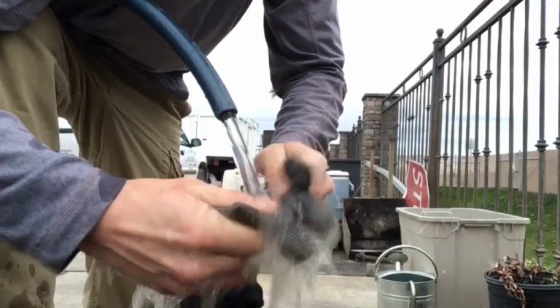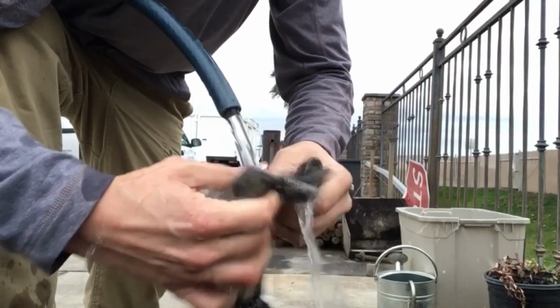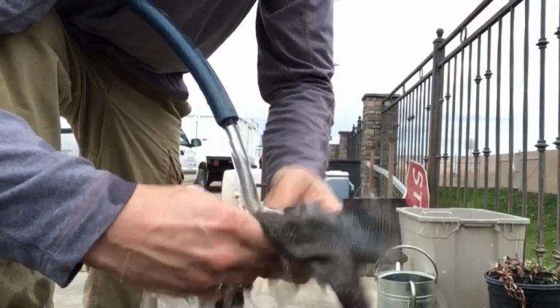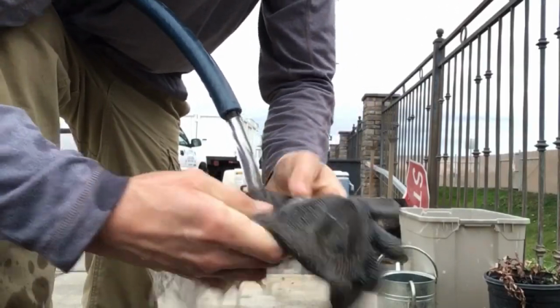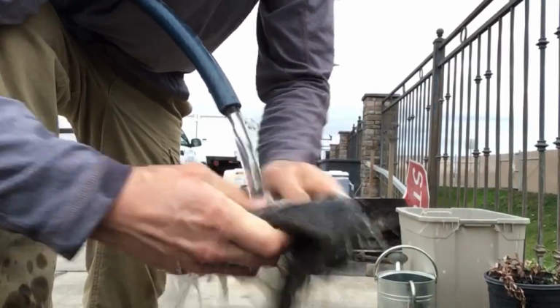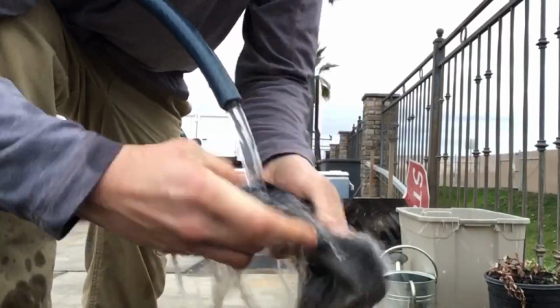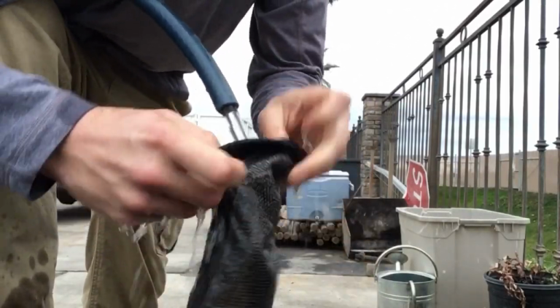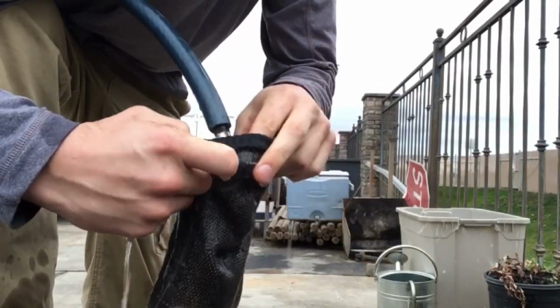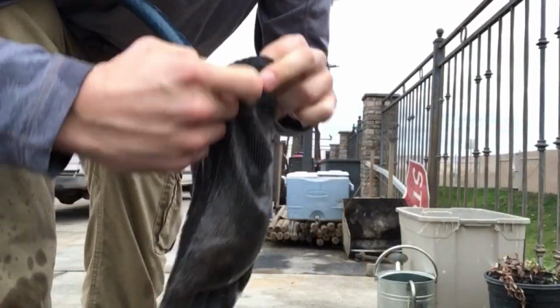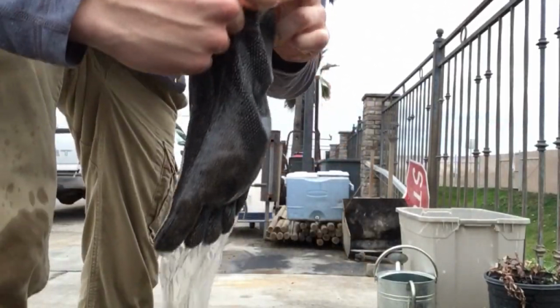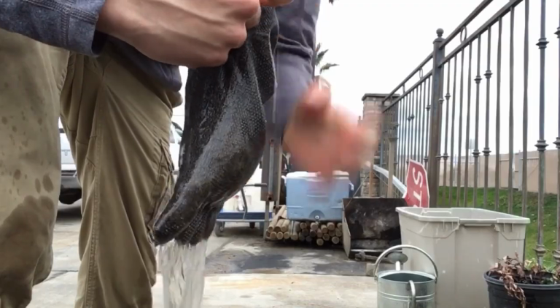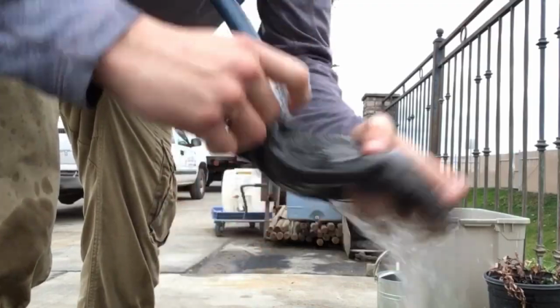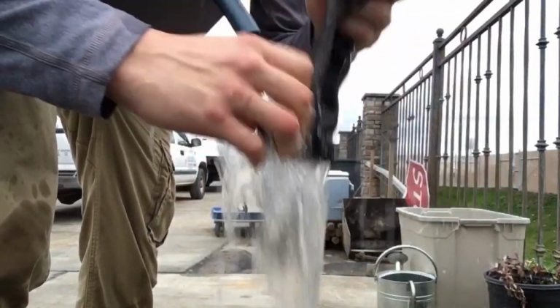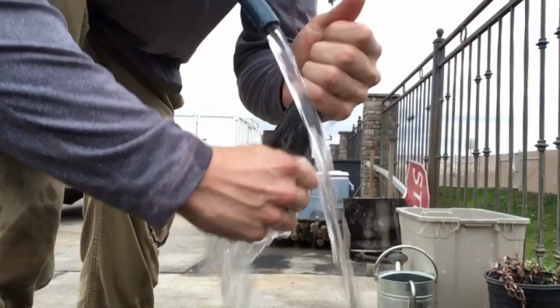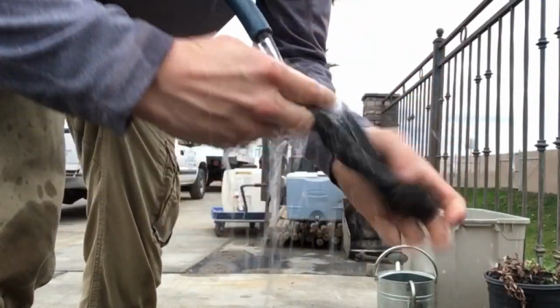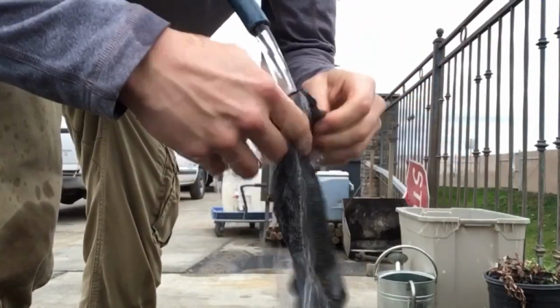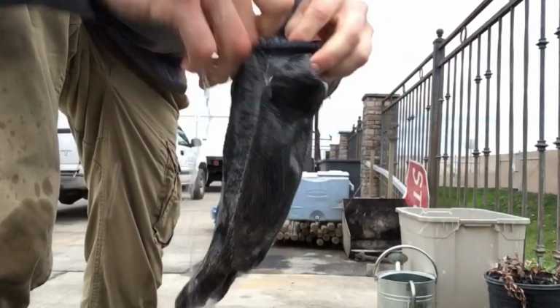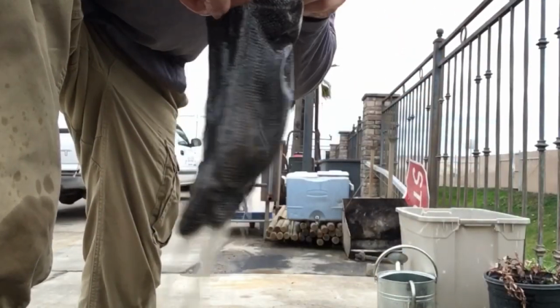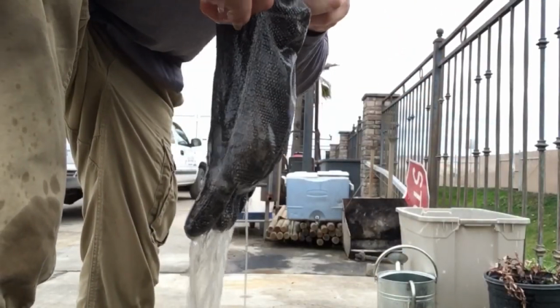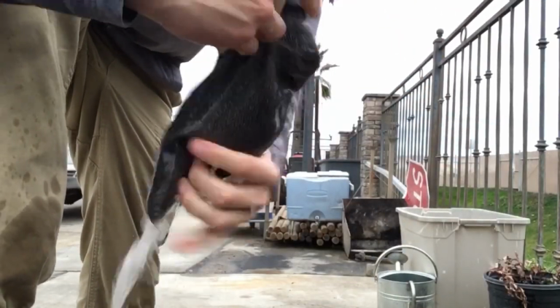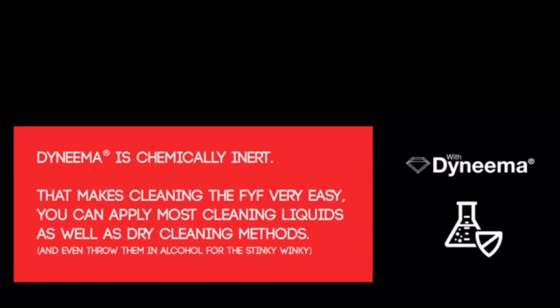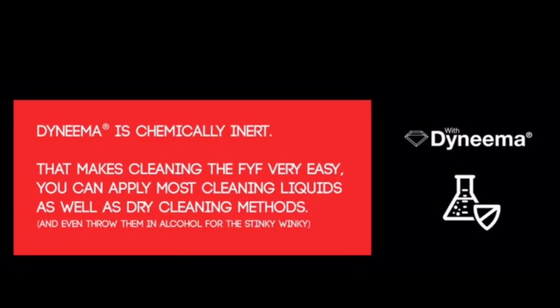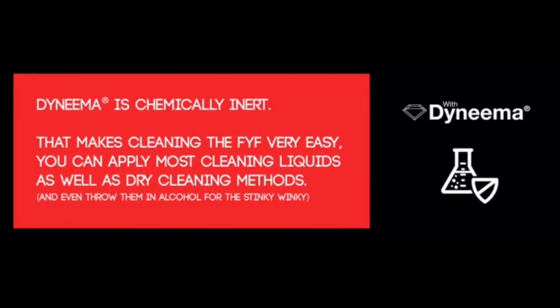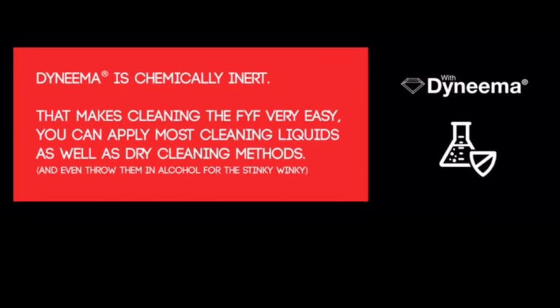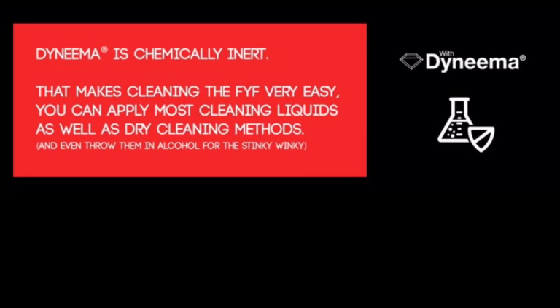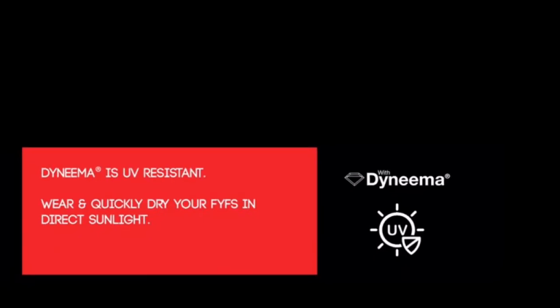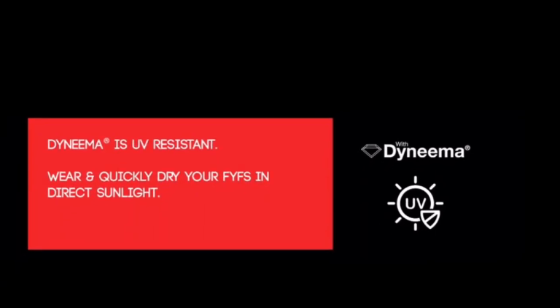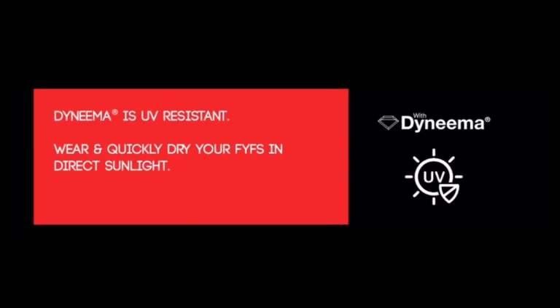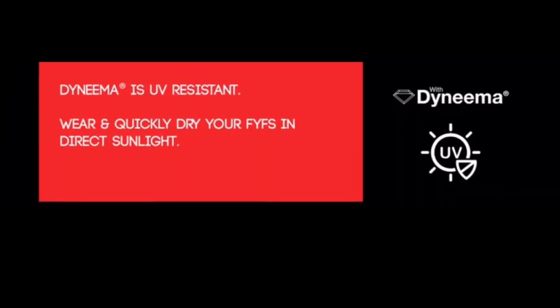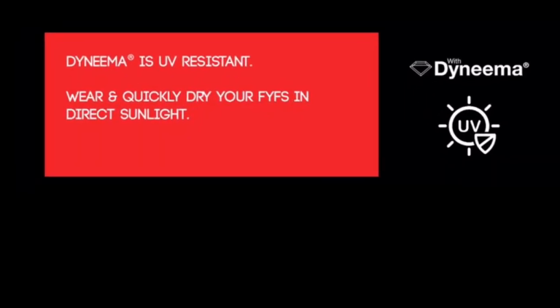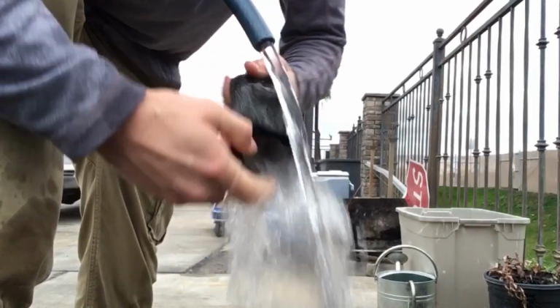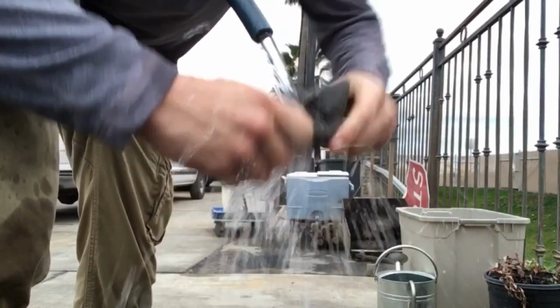I rinse them off outside with the hose, but you can also rinse them in the sink if you like clogging your drain. You can also be lazy and throw the muddy mess in your washer with some detergent. They dry quickly in front of a fan or outside under the sun.